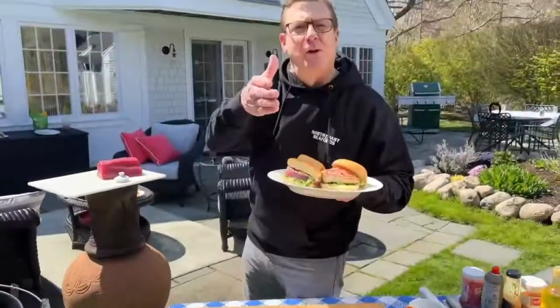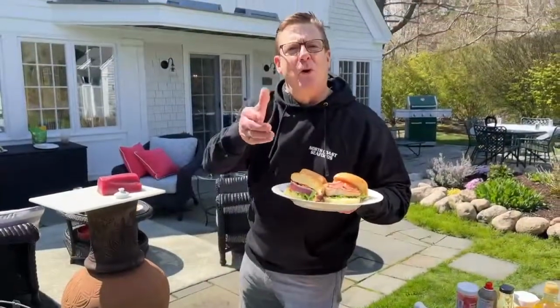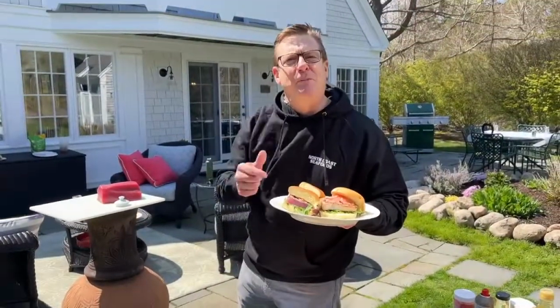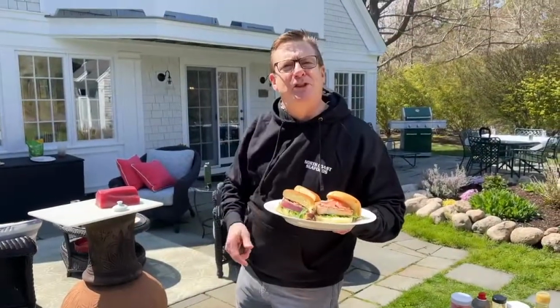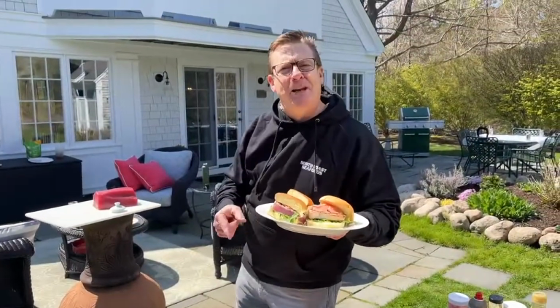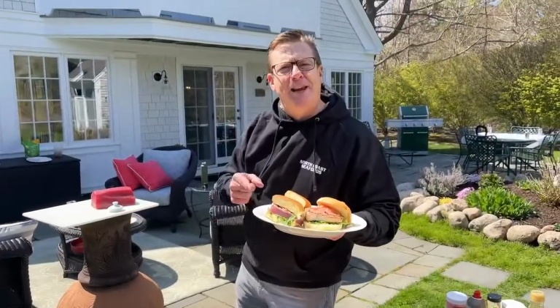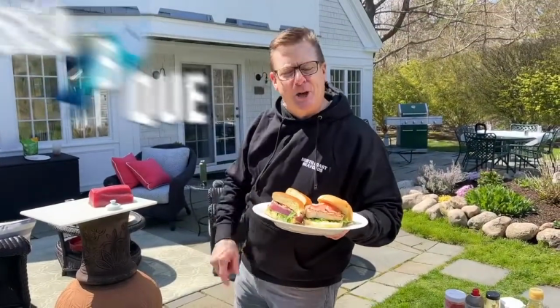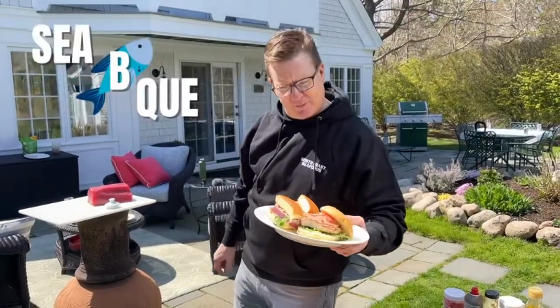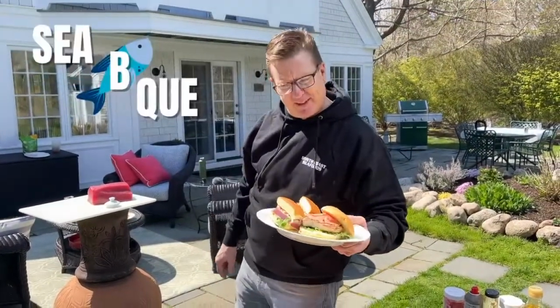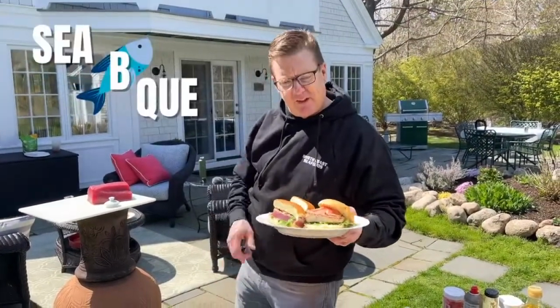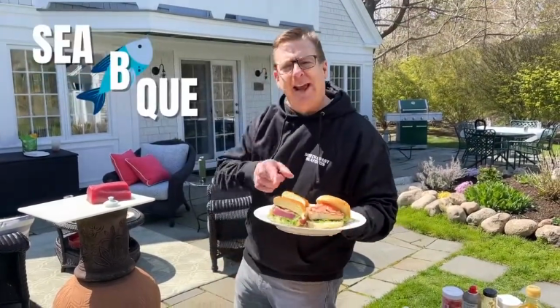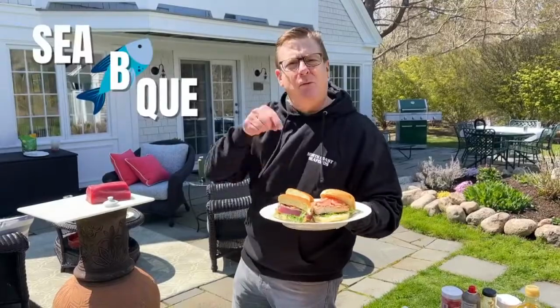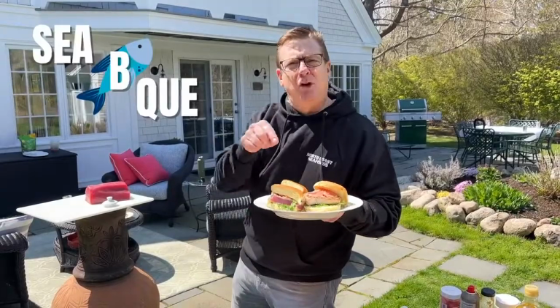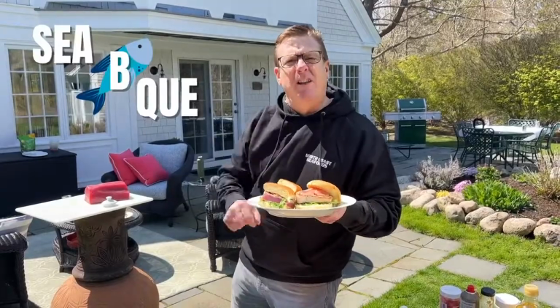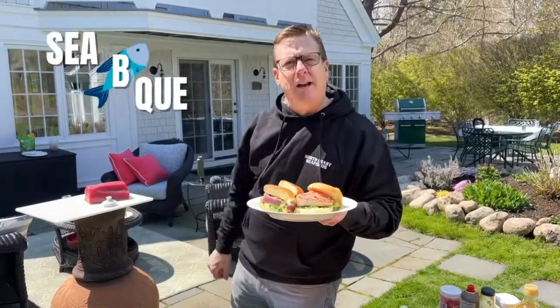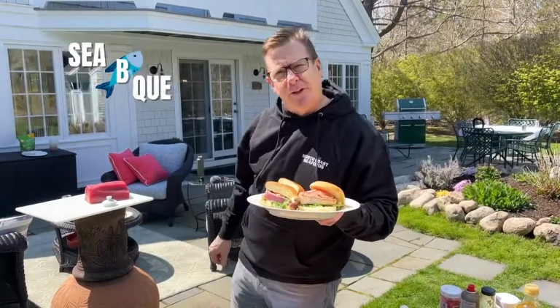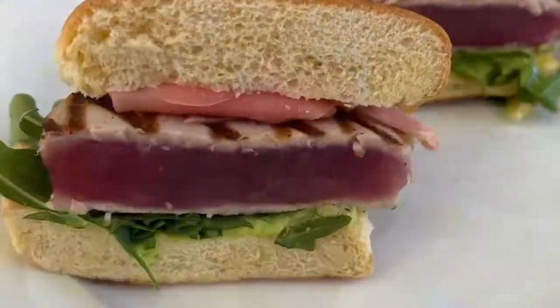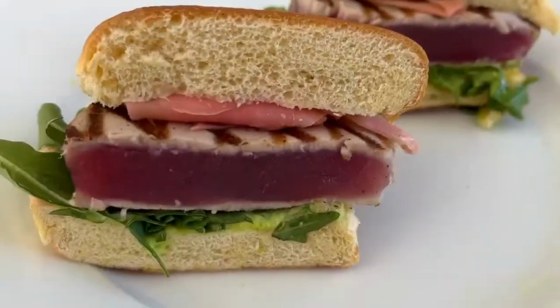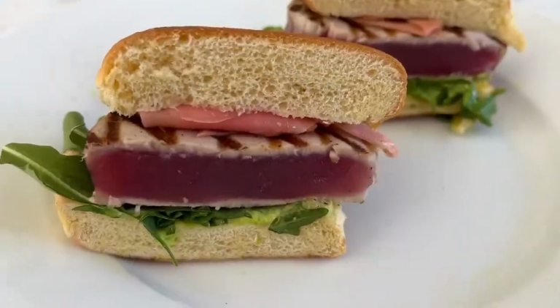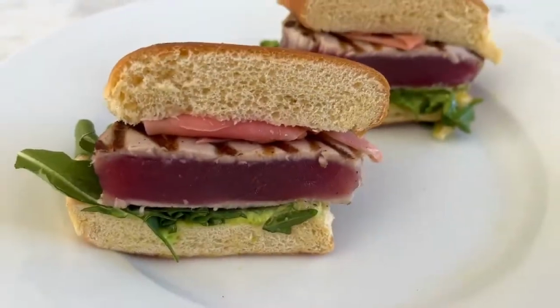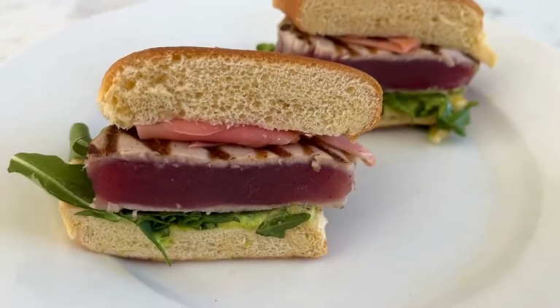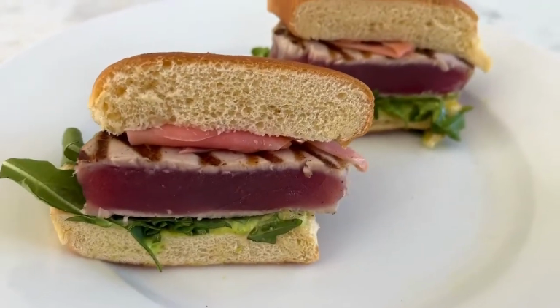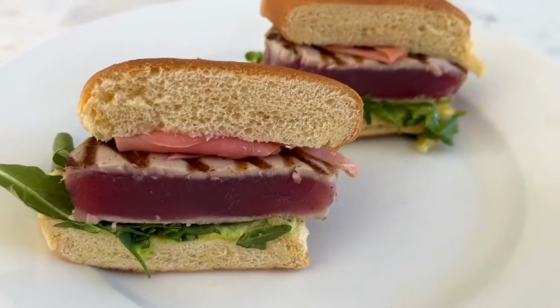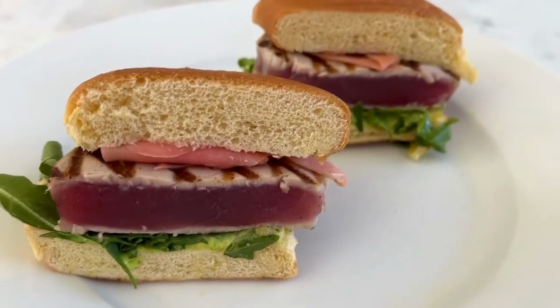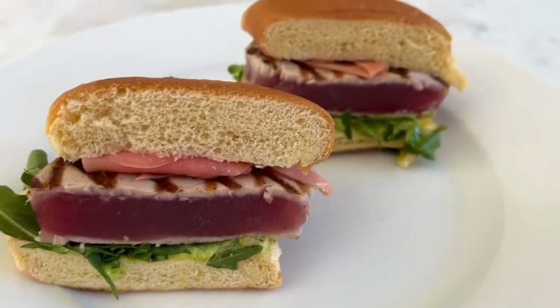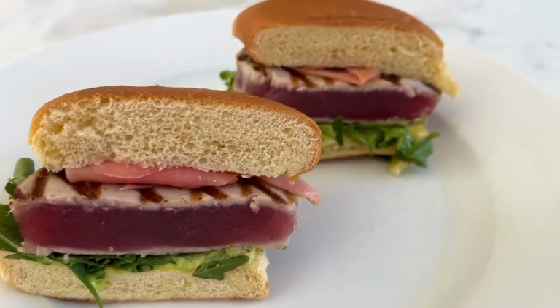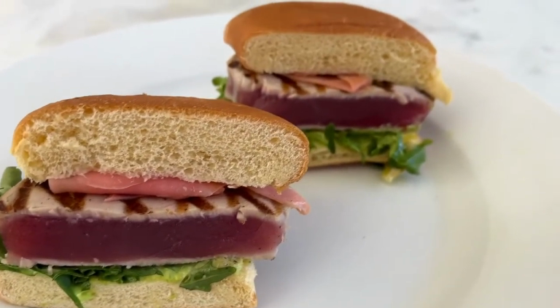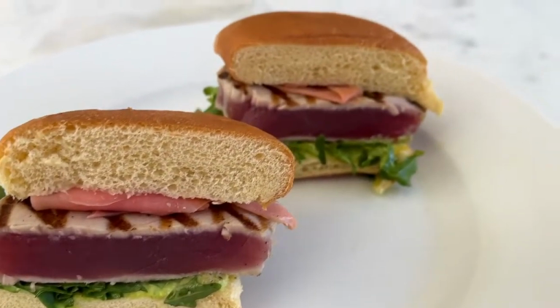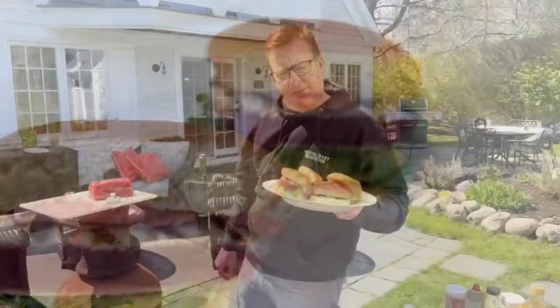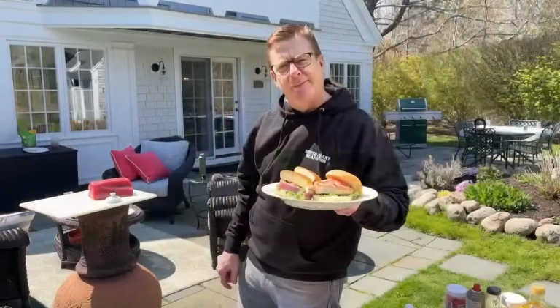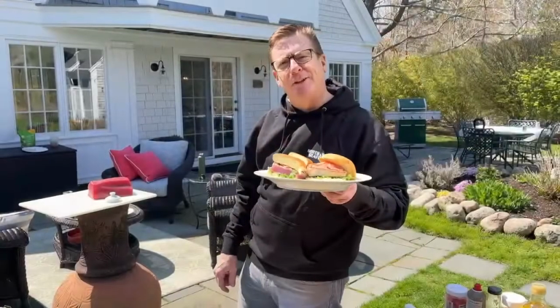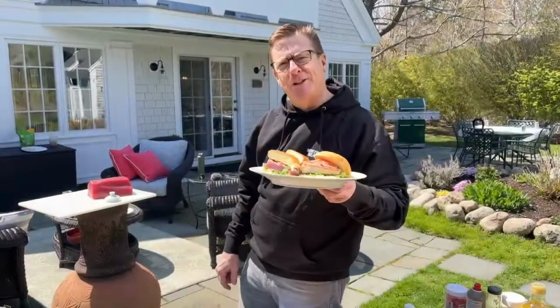Welcome to the CBQ. Today we're grilling yellowfin tuna steaks, pickled ginger, wasabi mayo. Let's go.